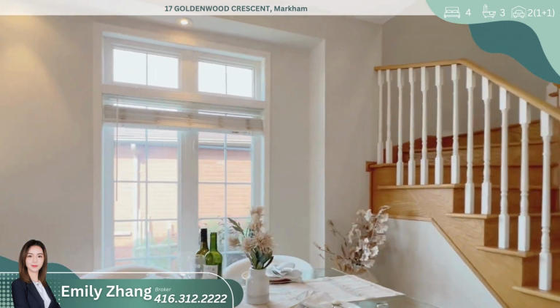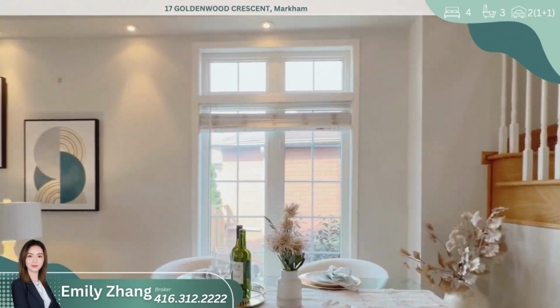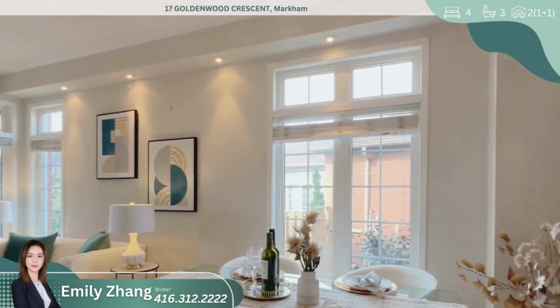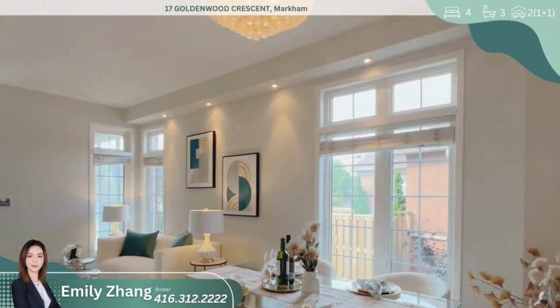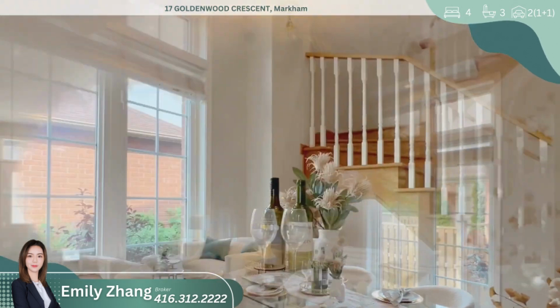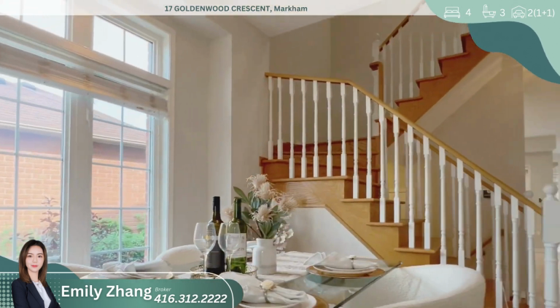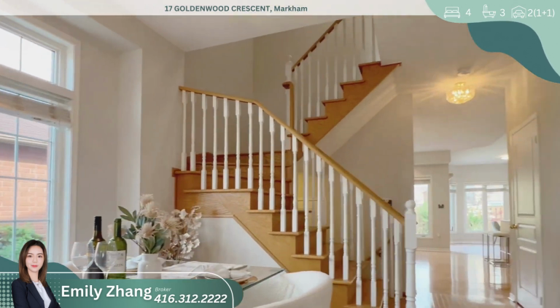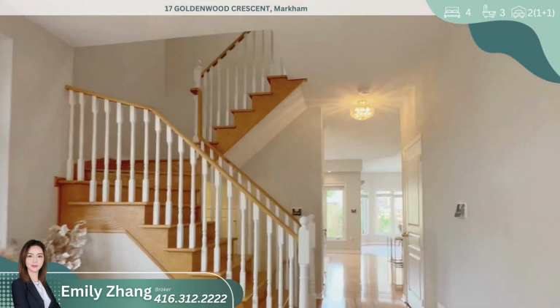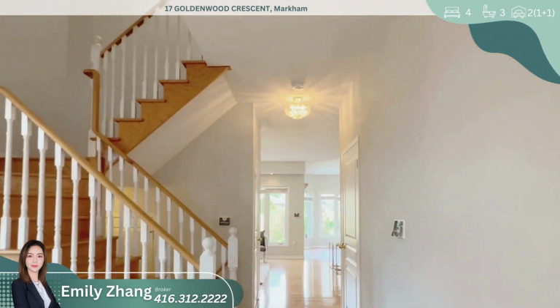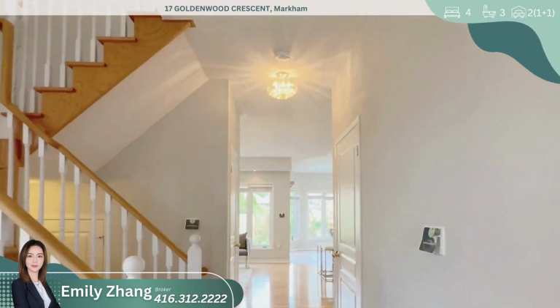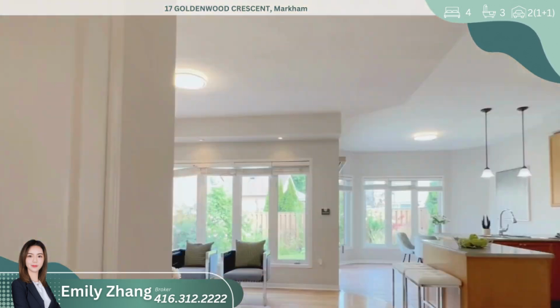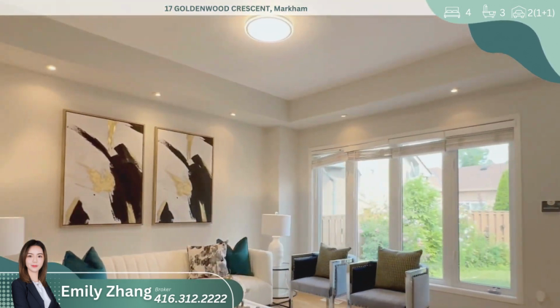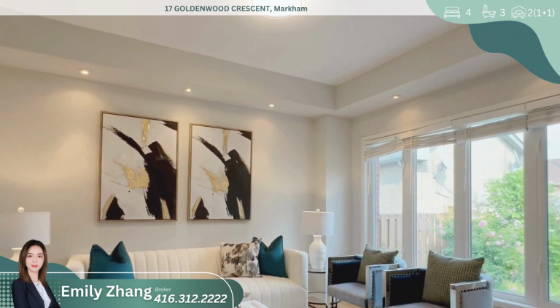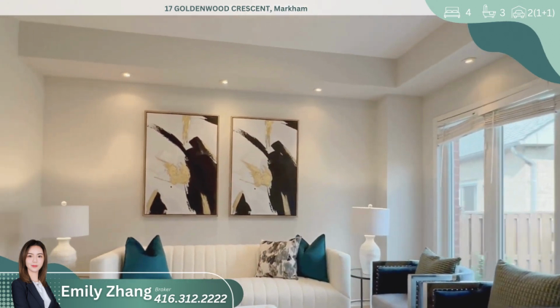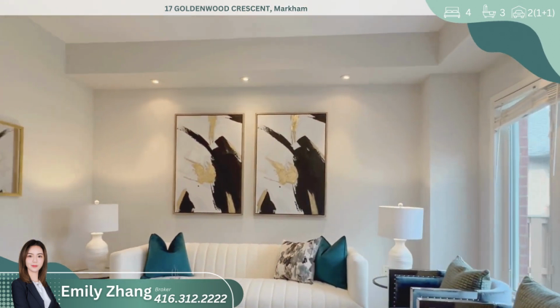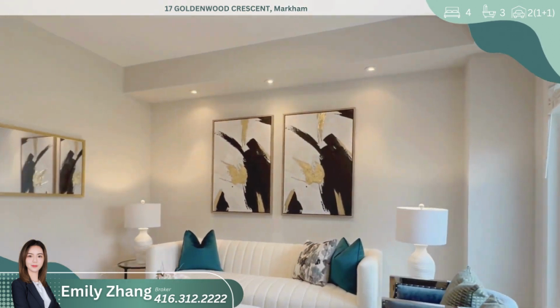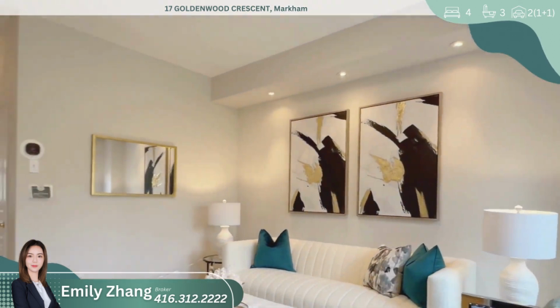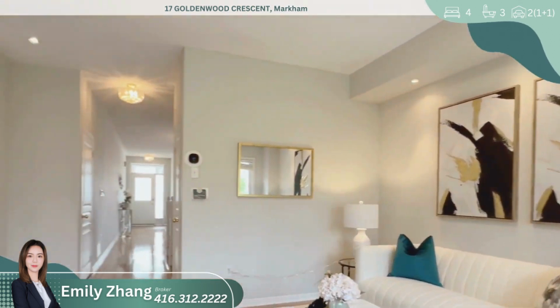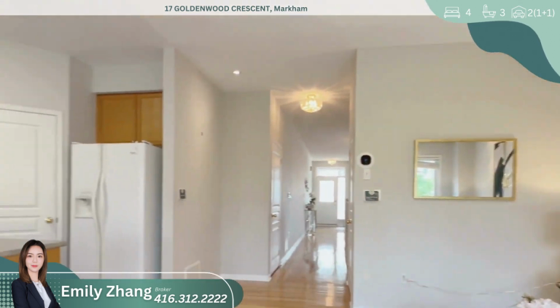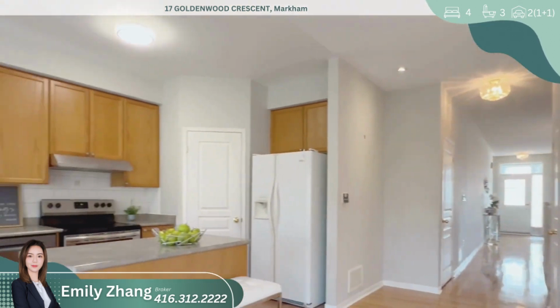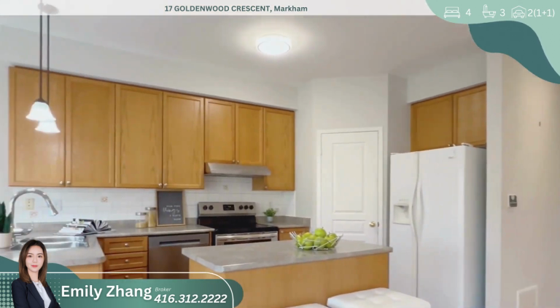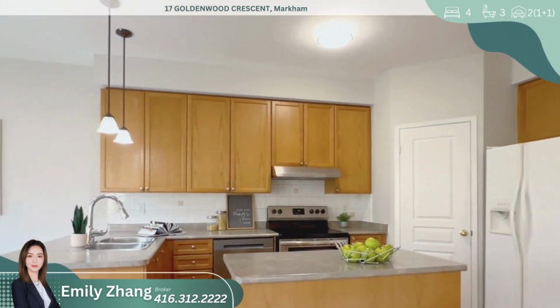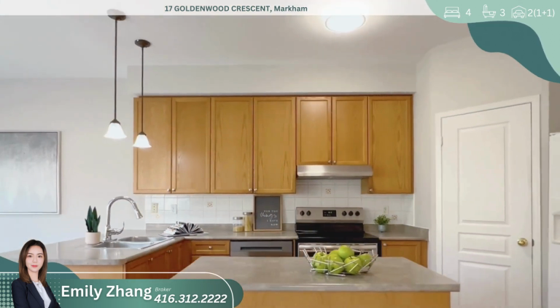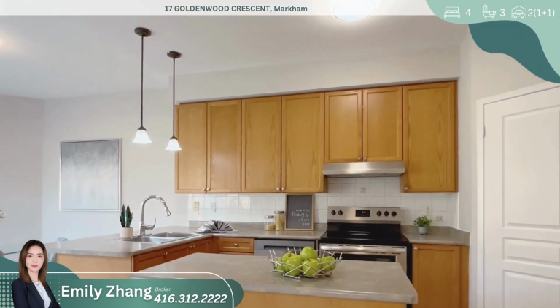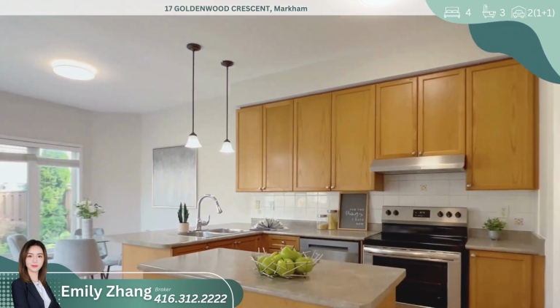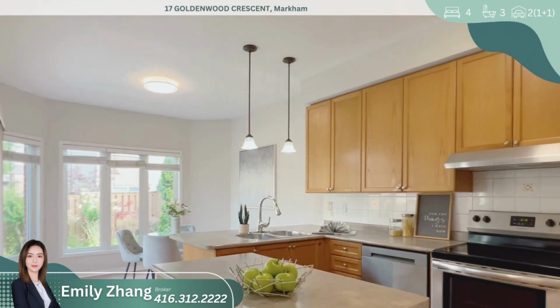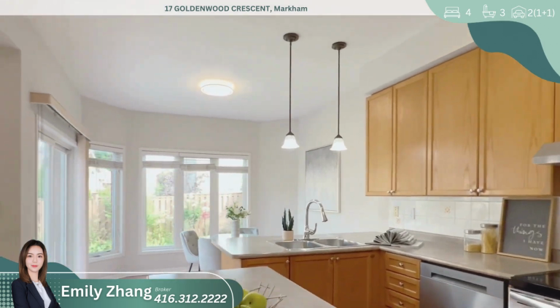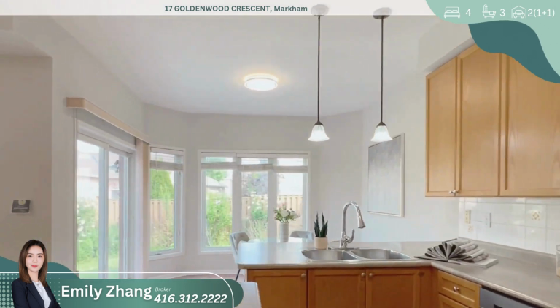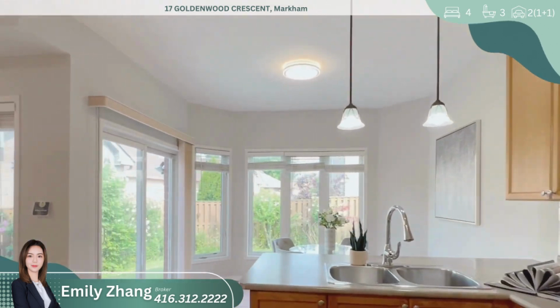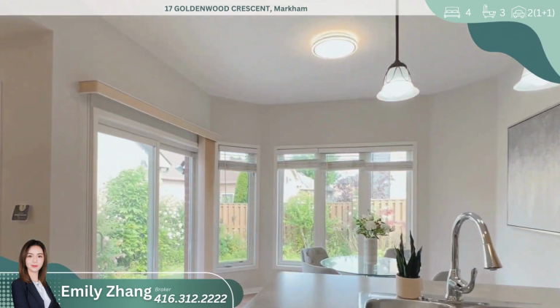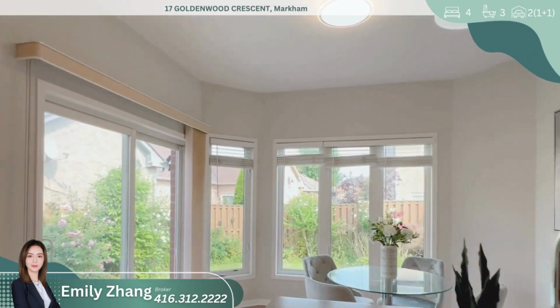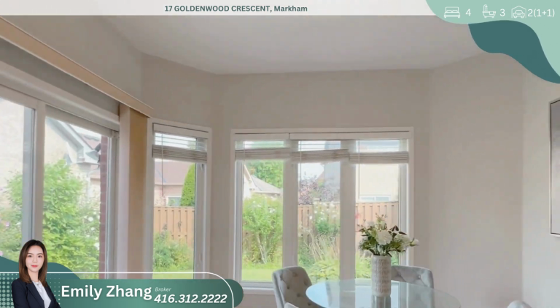The modern eat-in kitchen features a central island and stainless steel appliances, making it a chef's delight. Enjoy your morning coffee in the breakfast area or unwind in the cozy family room, both offering picturesque views of the beautifully landscaped garden.